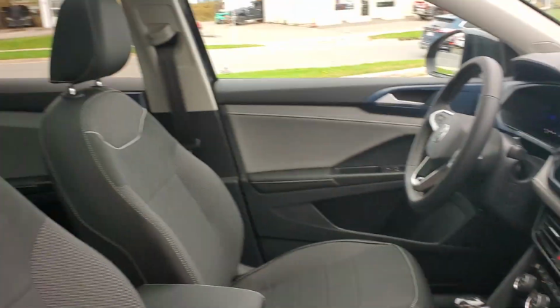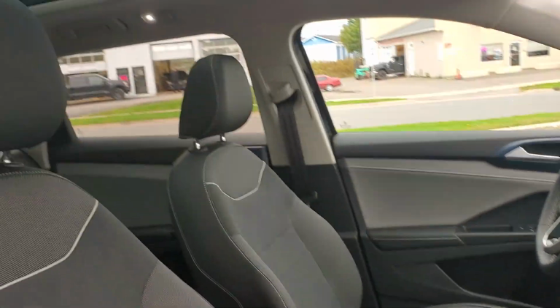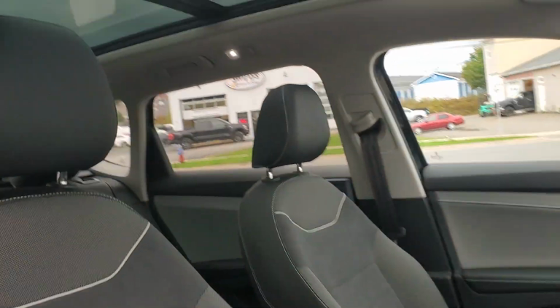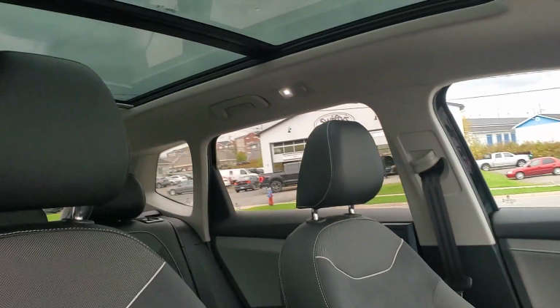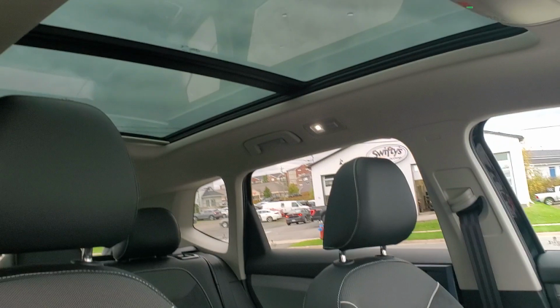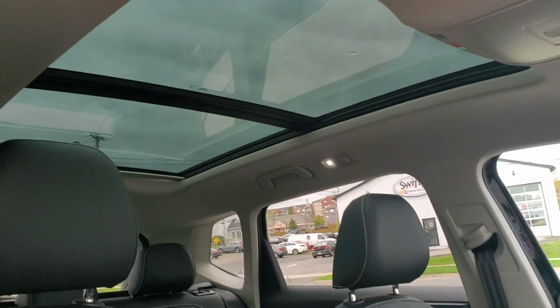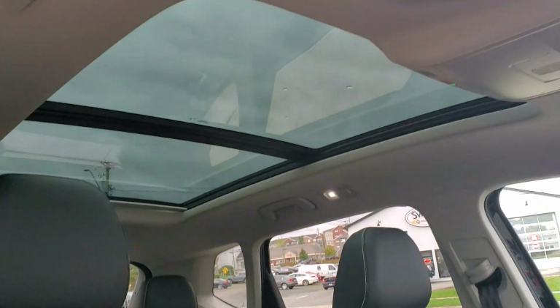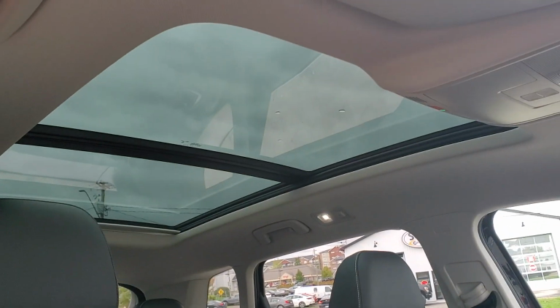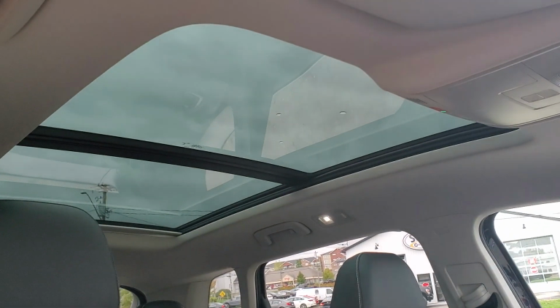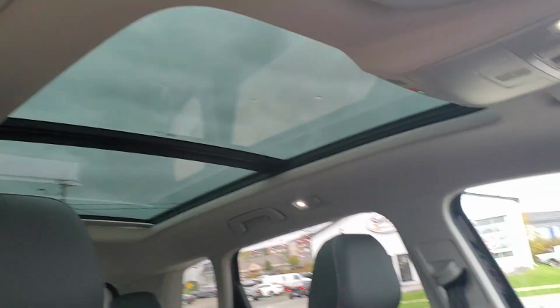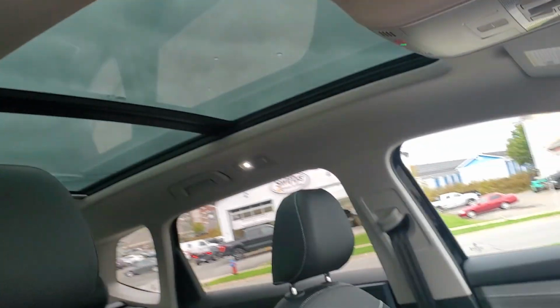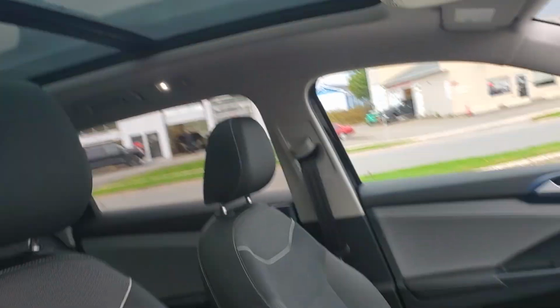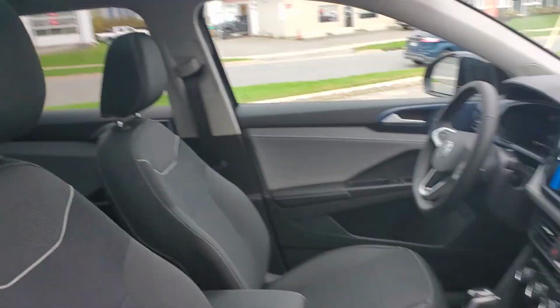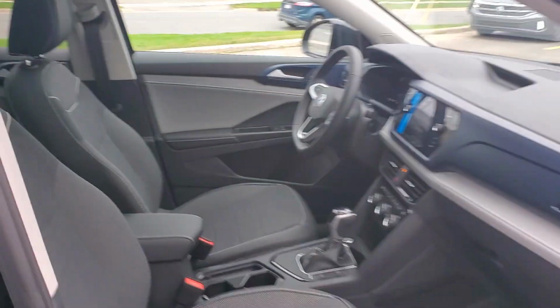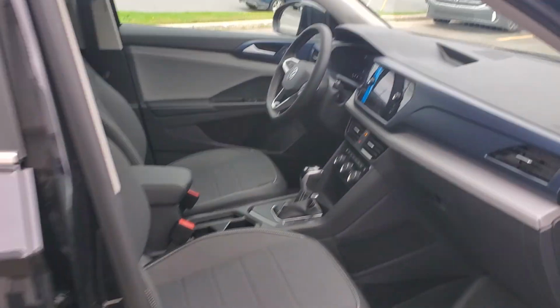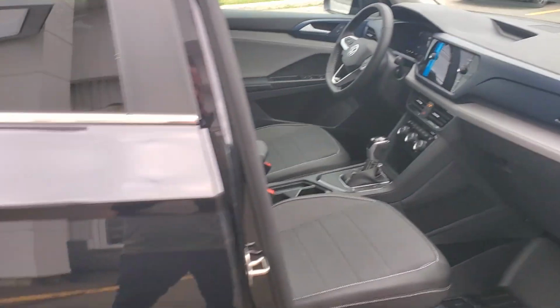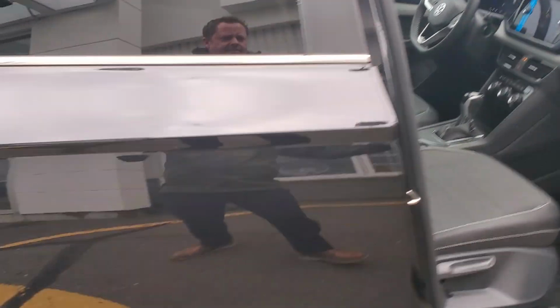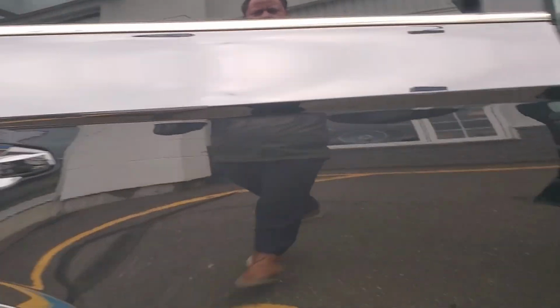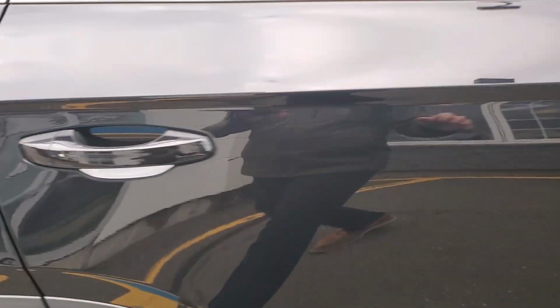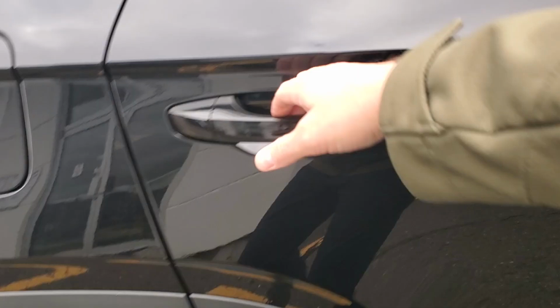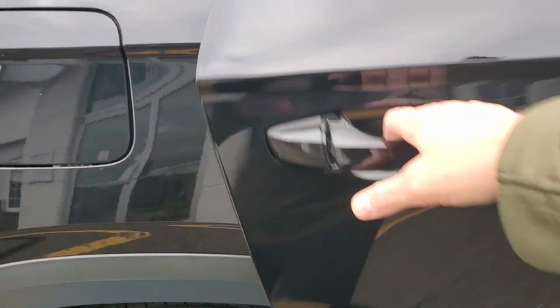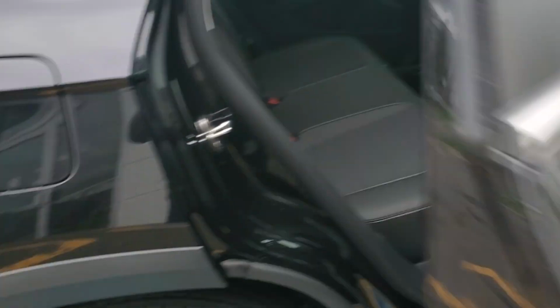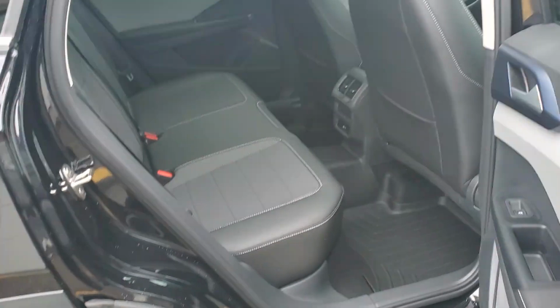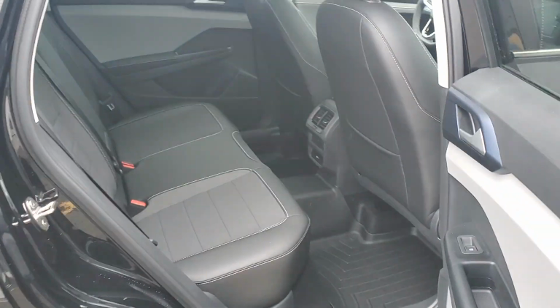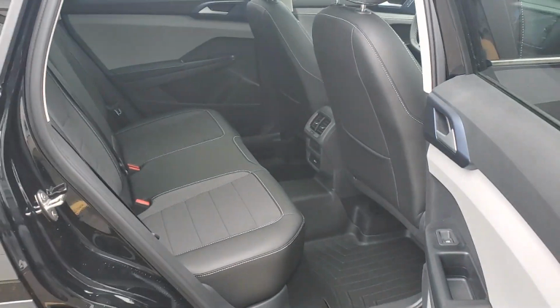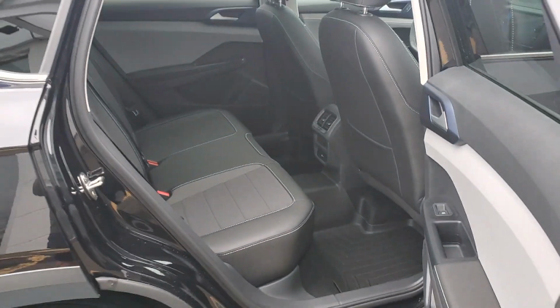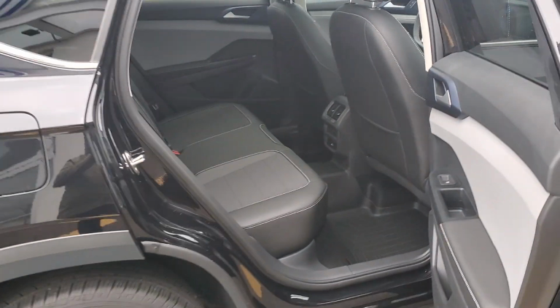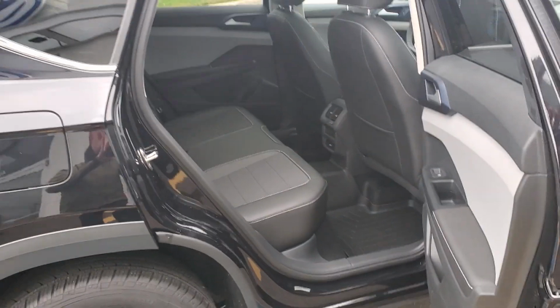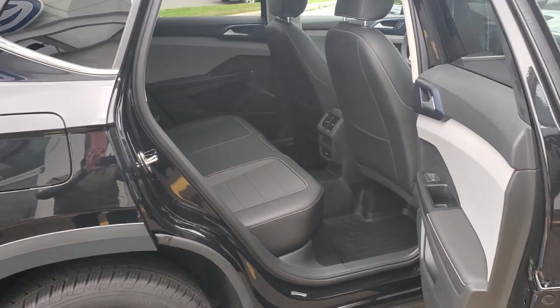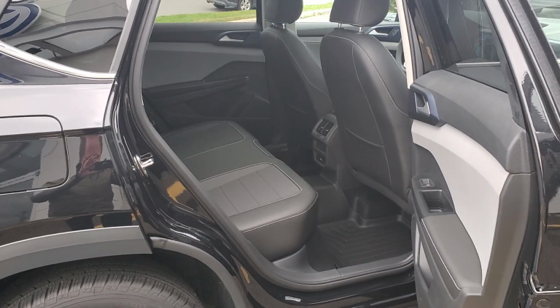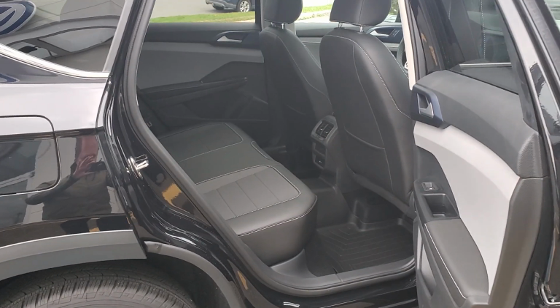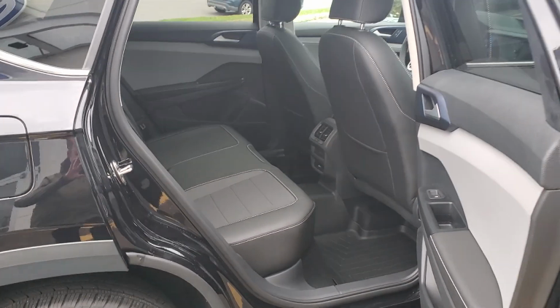Take a look at that great panoramic sunroof — surprisingly not a large SUV, but tons of space inside.